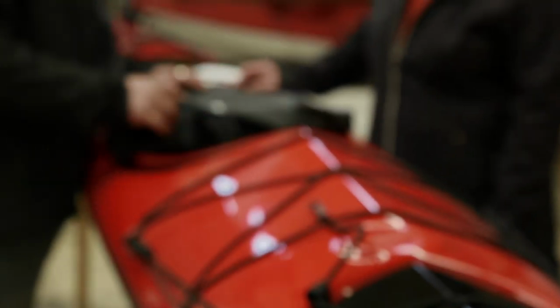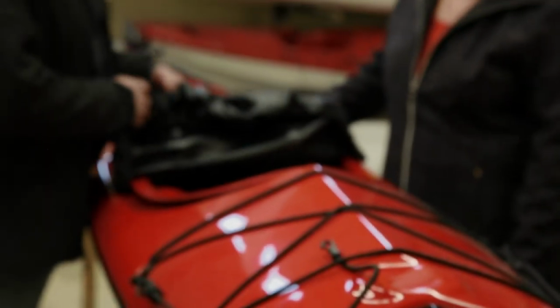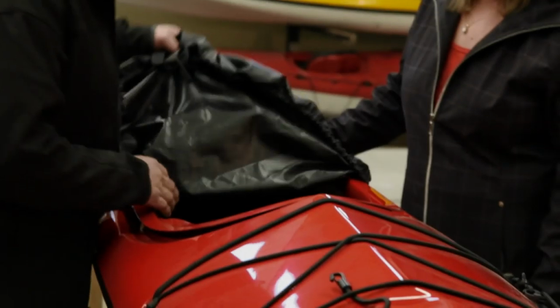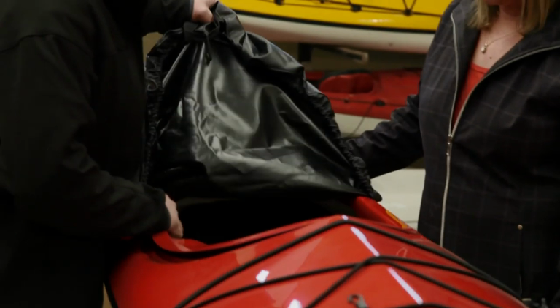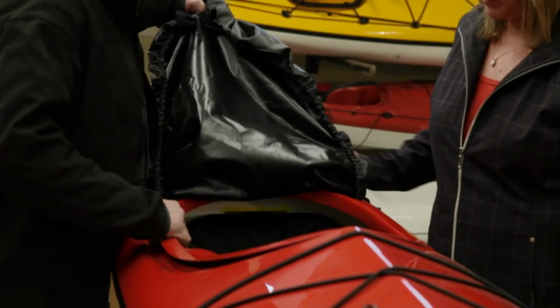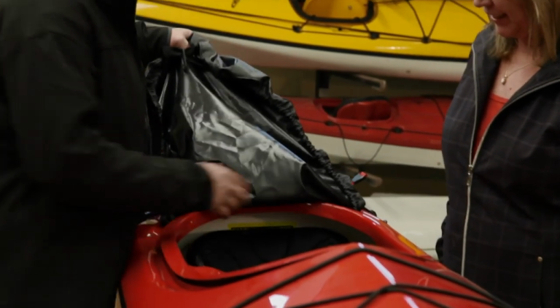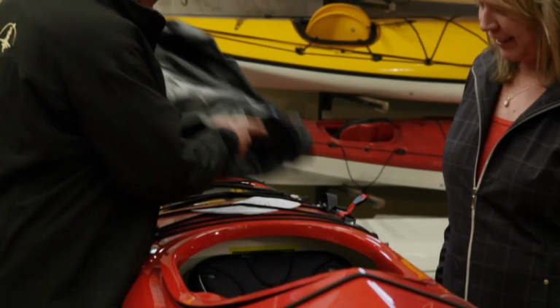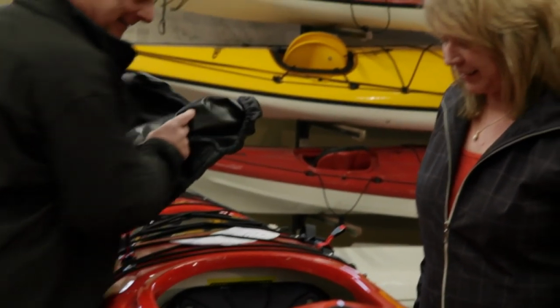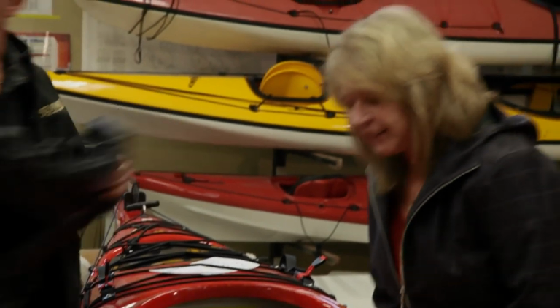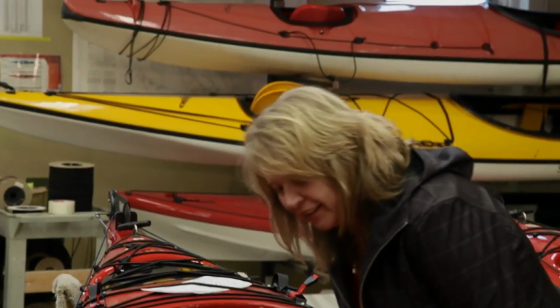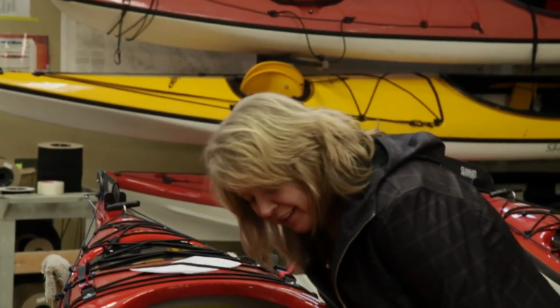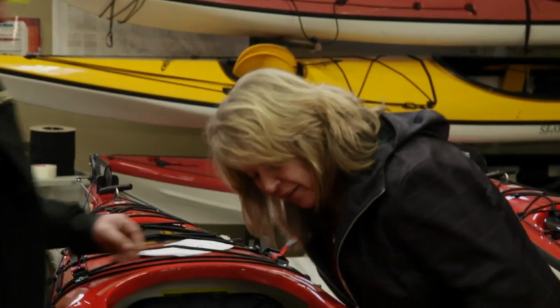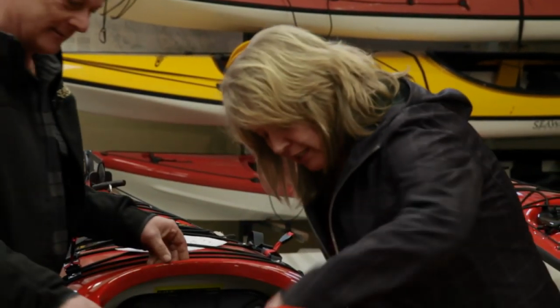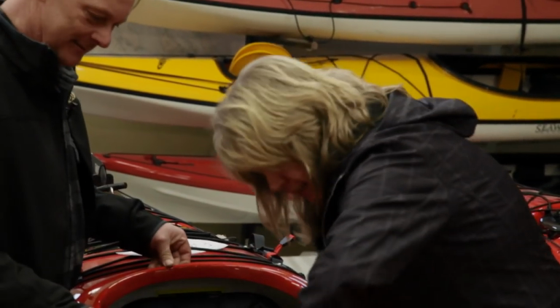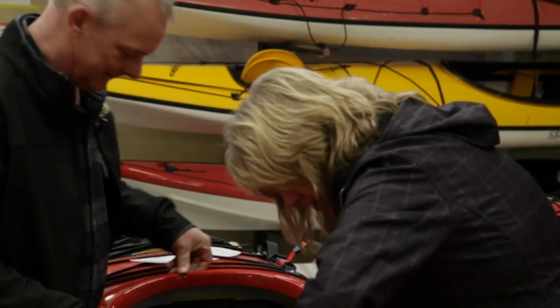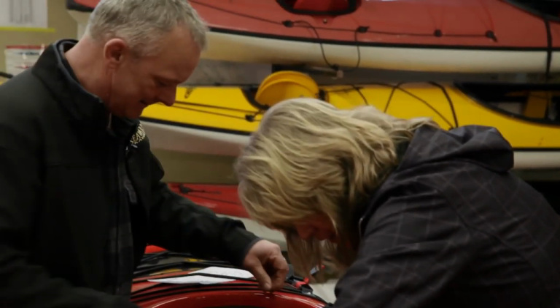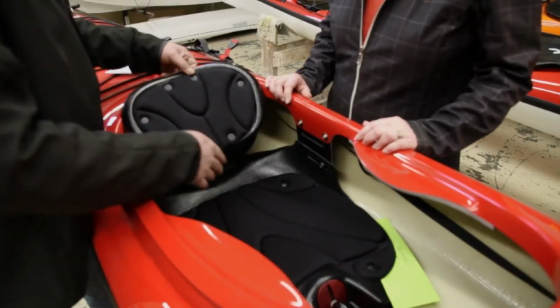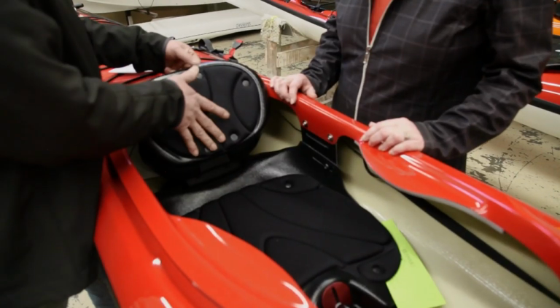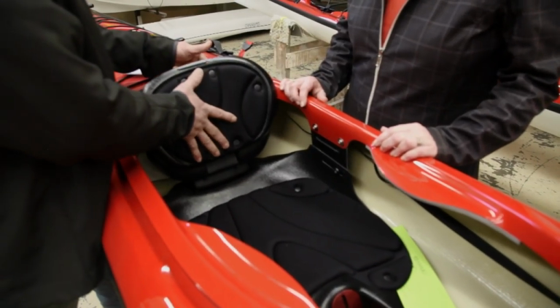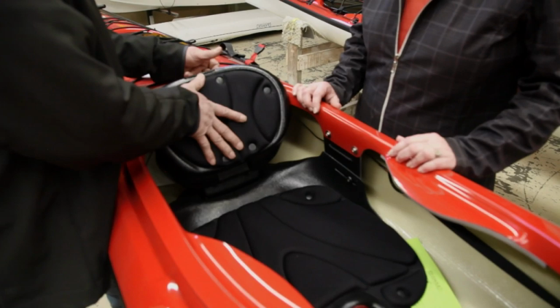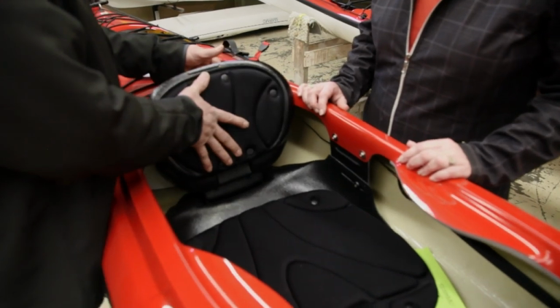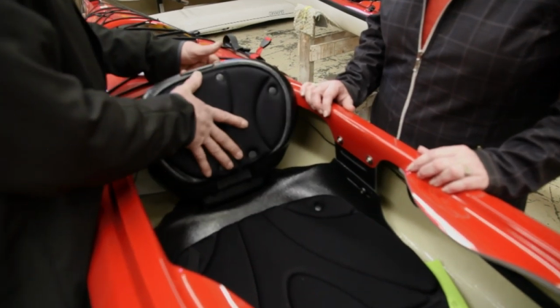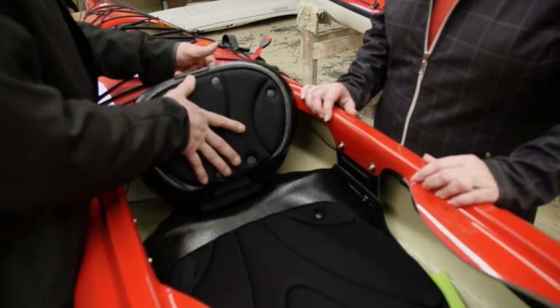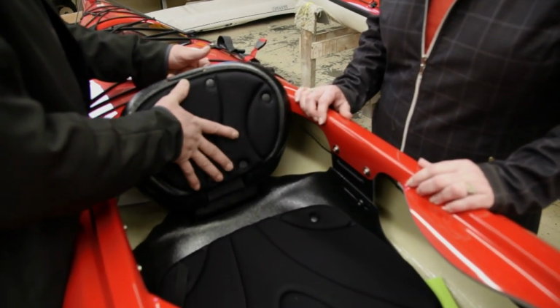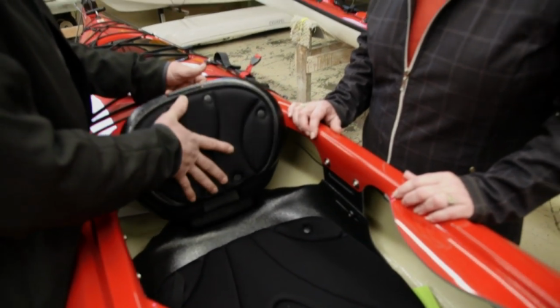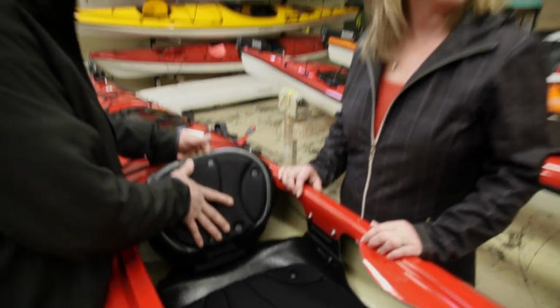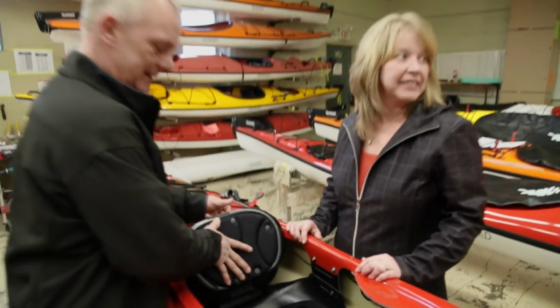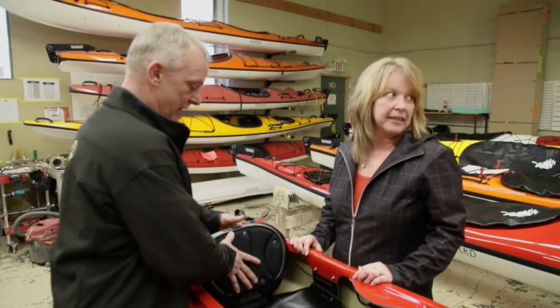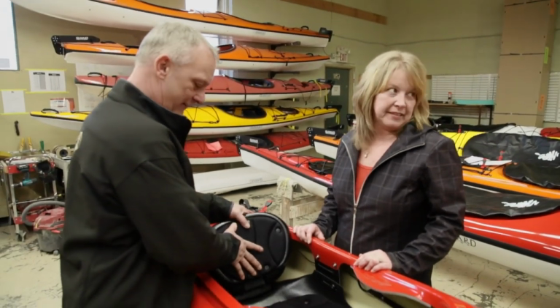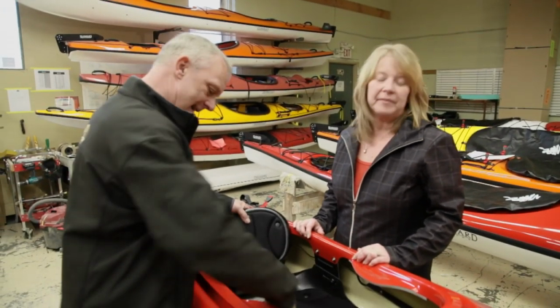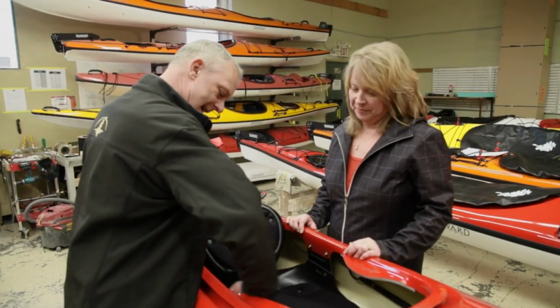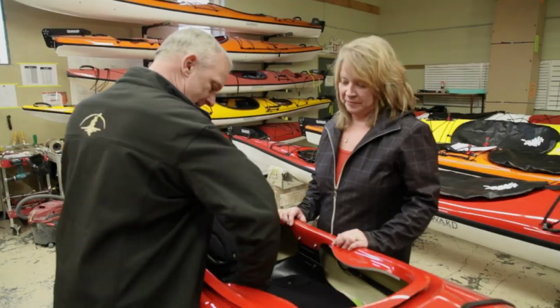Jack, take a look at the new seat that I created. Stephen Rhee and his wife Jackie don't get to kayak as much as they used to, but they are always trying to find new ways to make the kayaking experience just a little more comfortable. It's much more comfortable, yeah.